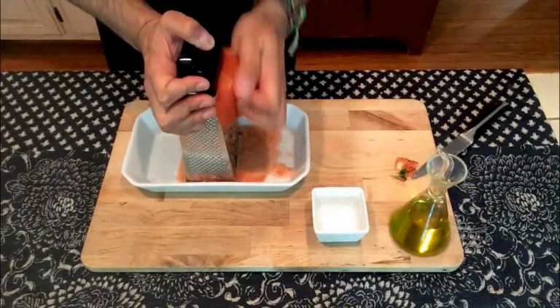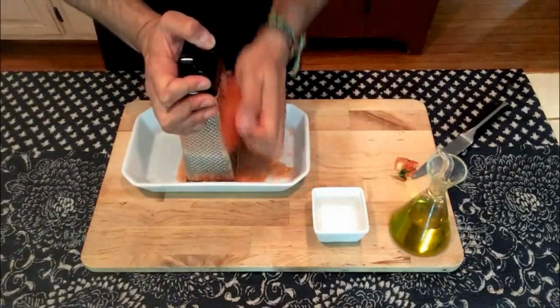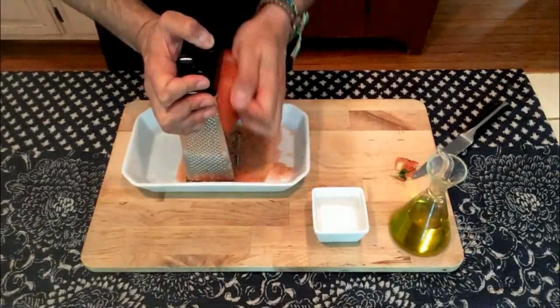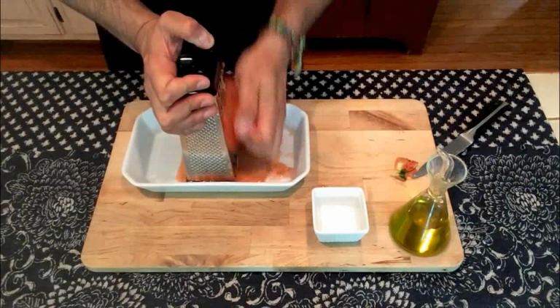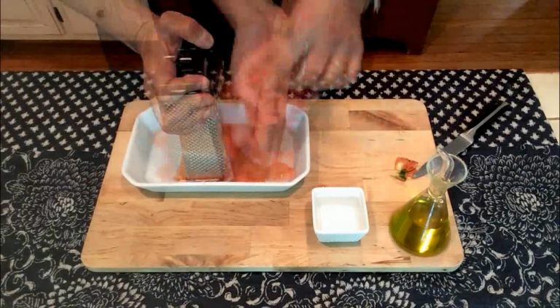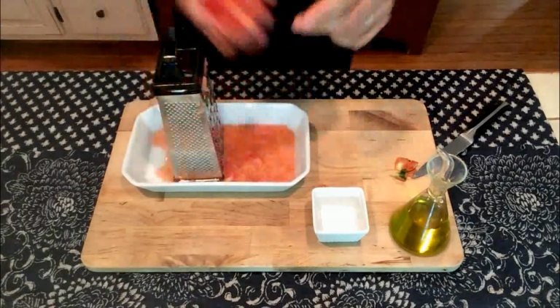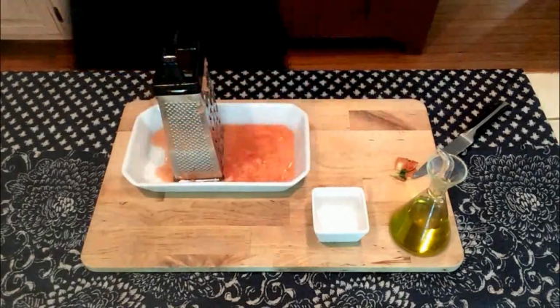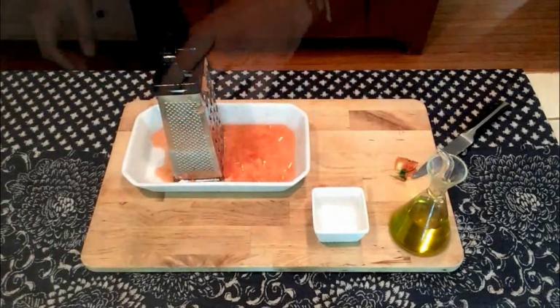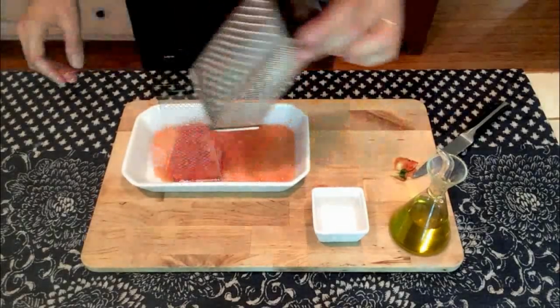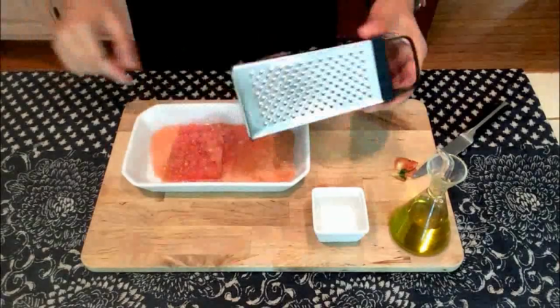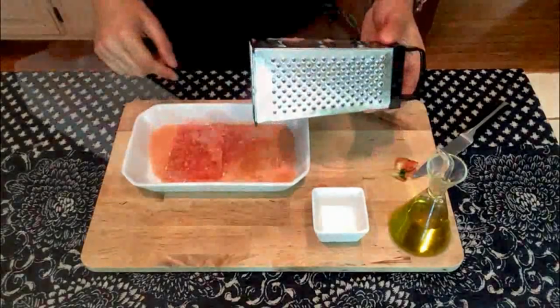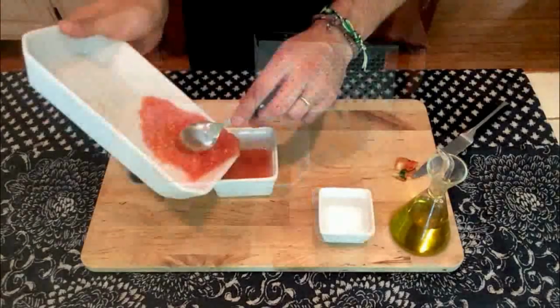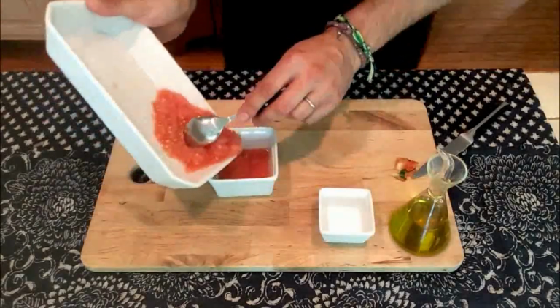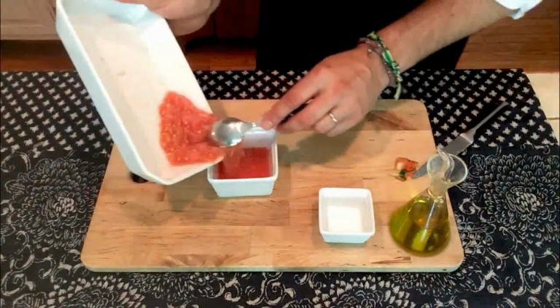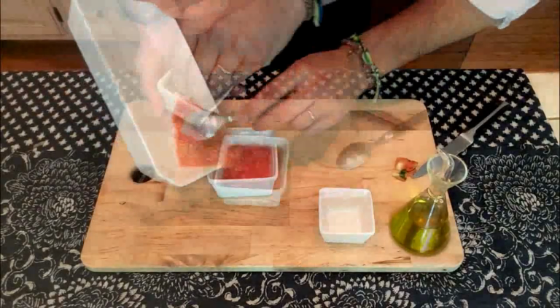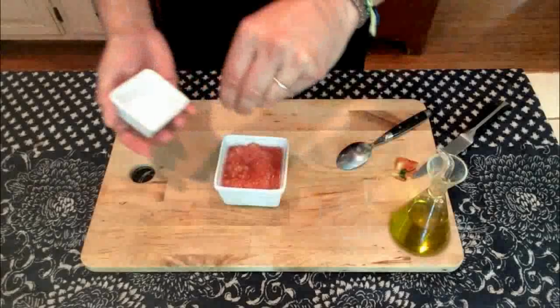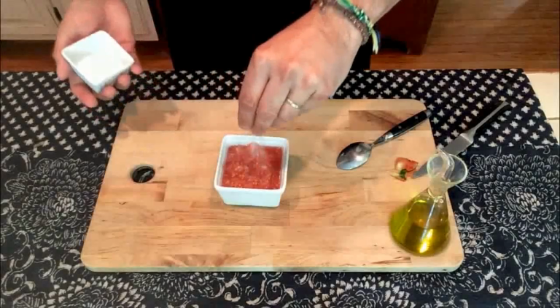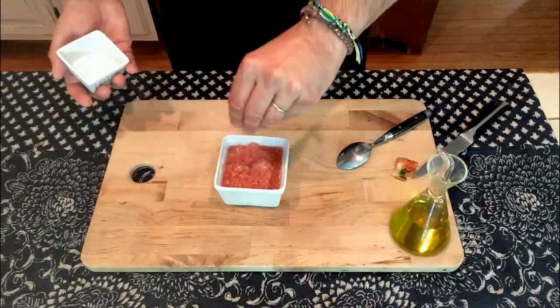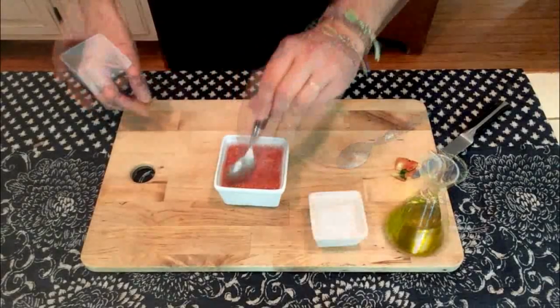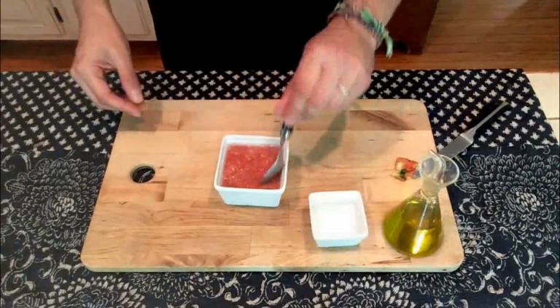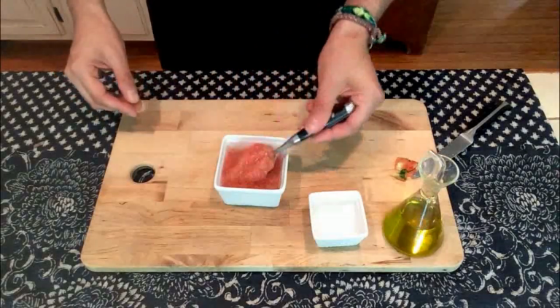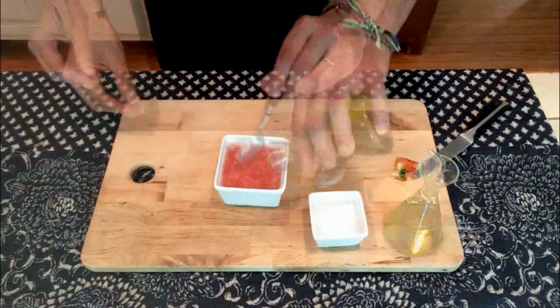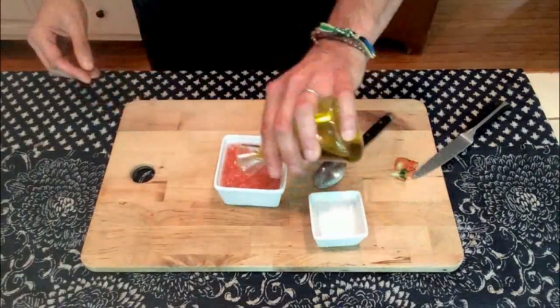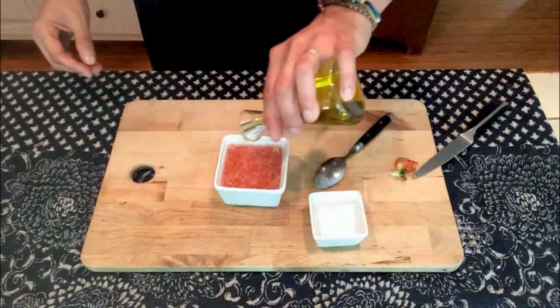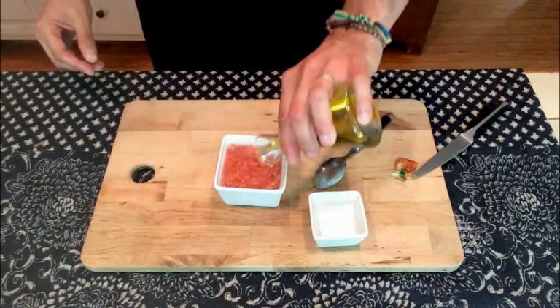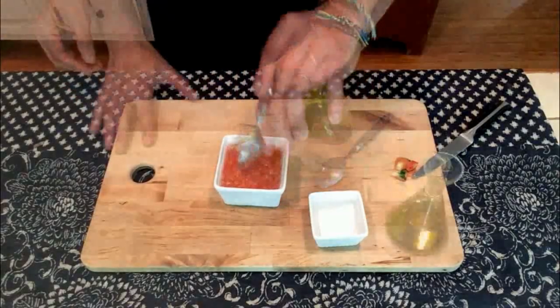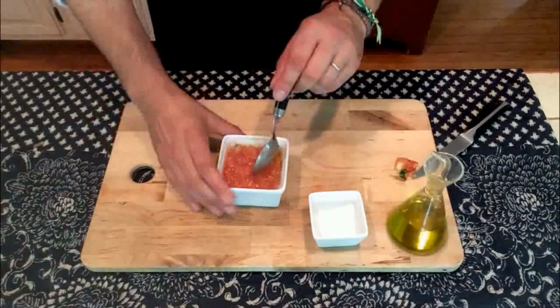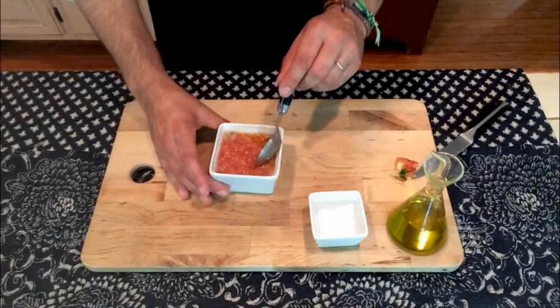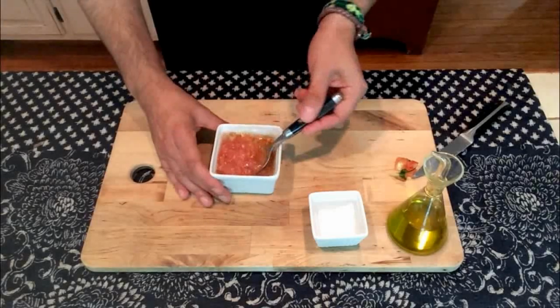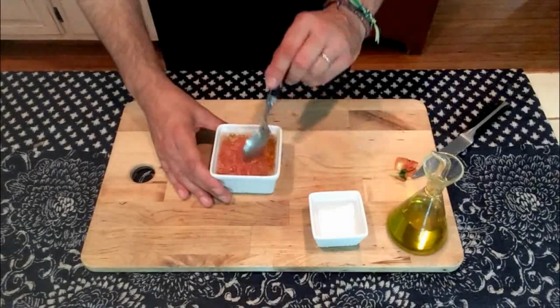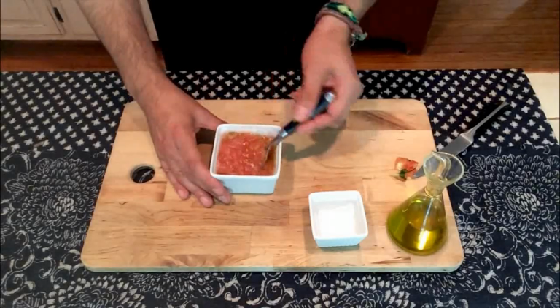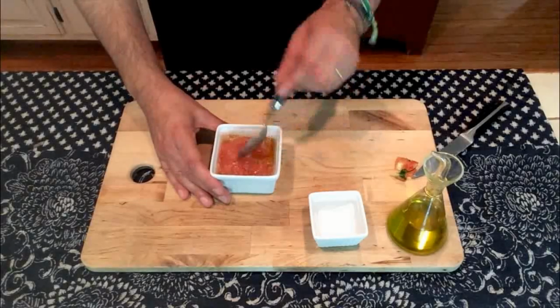We won't use the skin either. I'm finishing with the second half of the tomato — look how beautiful and fresh it looks. Transfer it to a container, add two pinches of salt, mix, add a teaspoon of olive oil, and mix again. Your spread is ready. Keep it in the fridge.